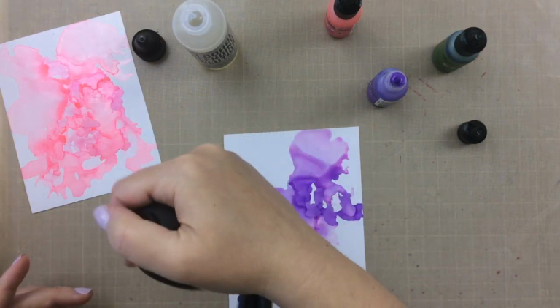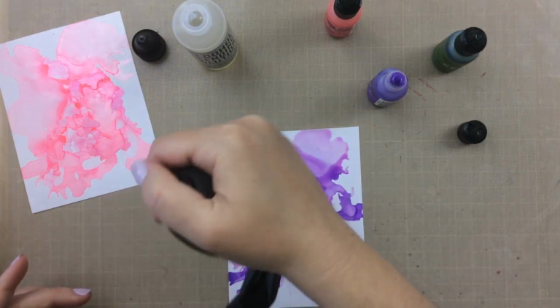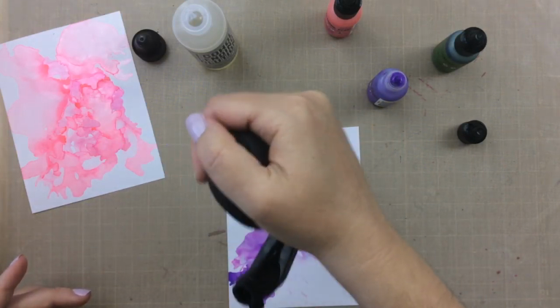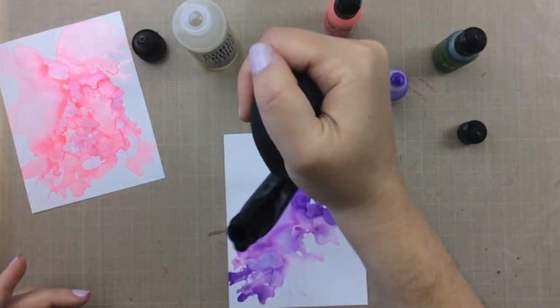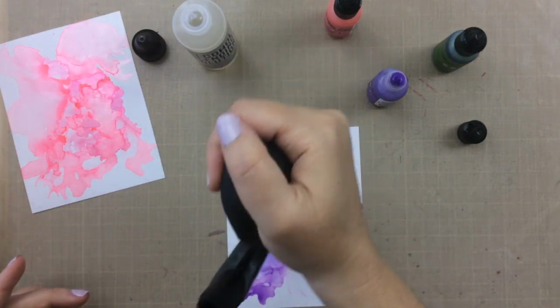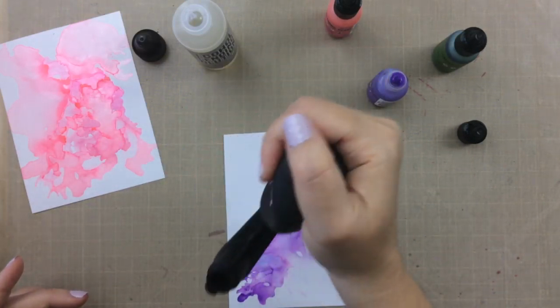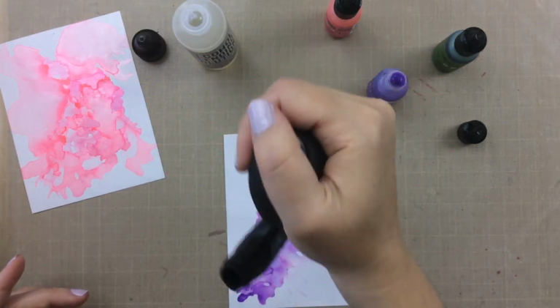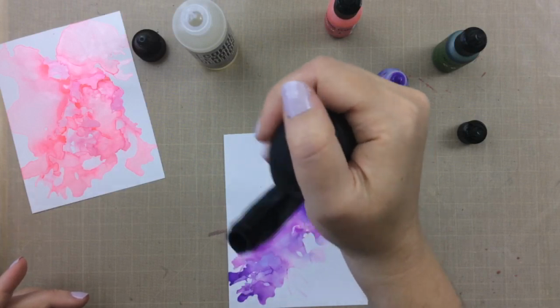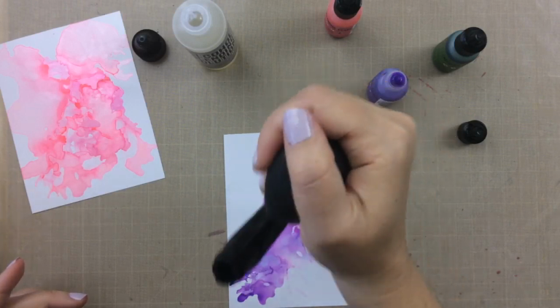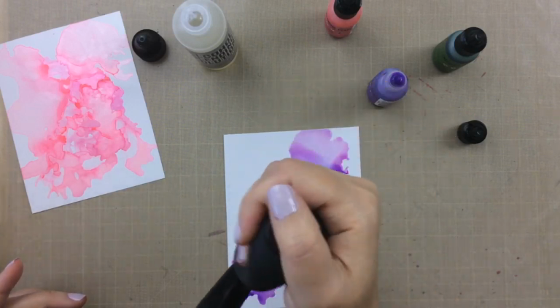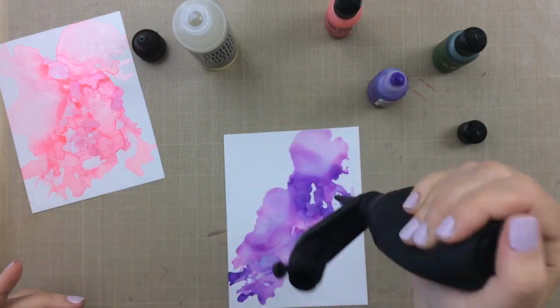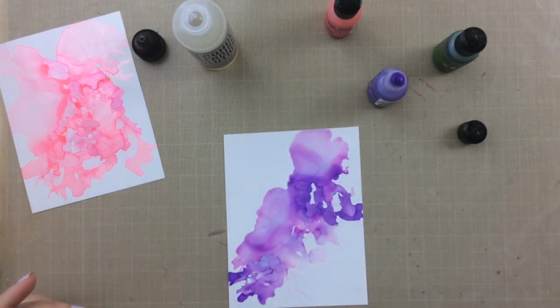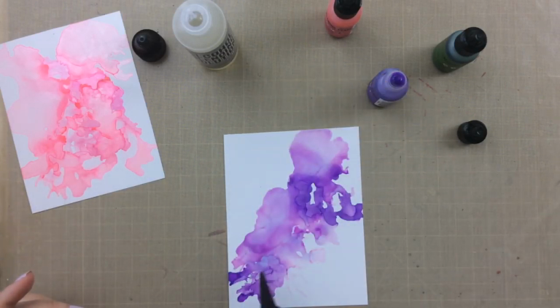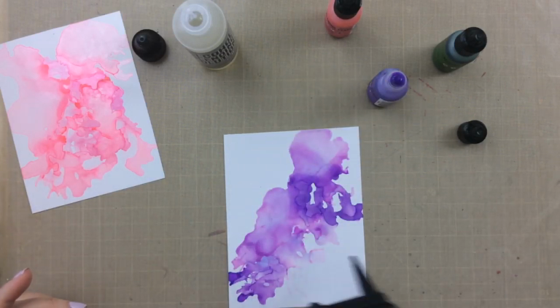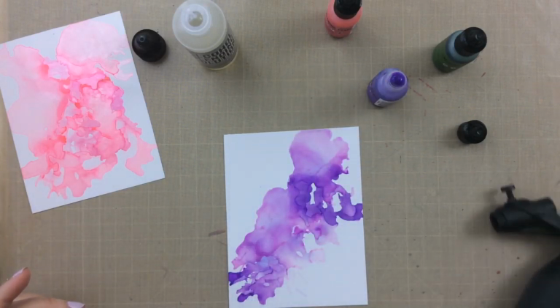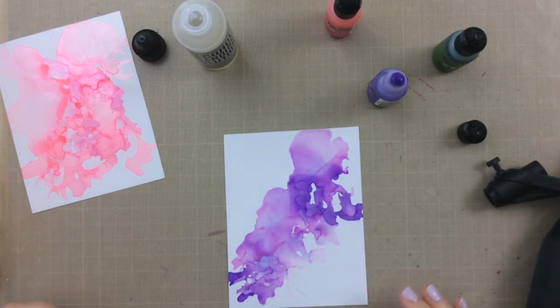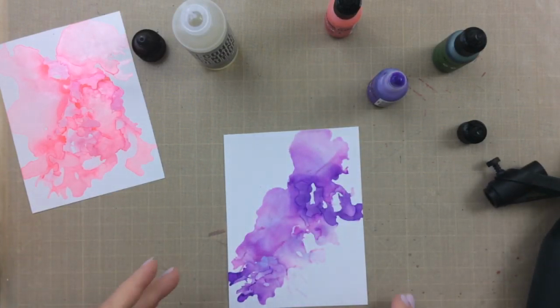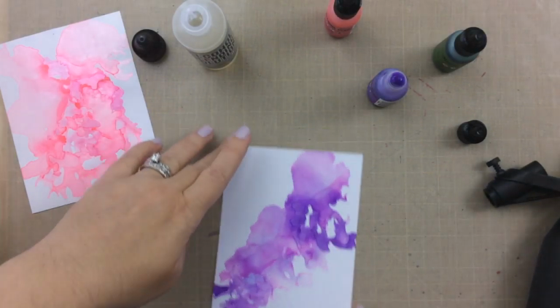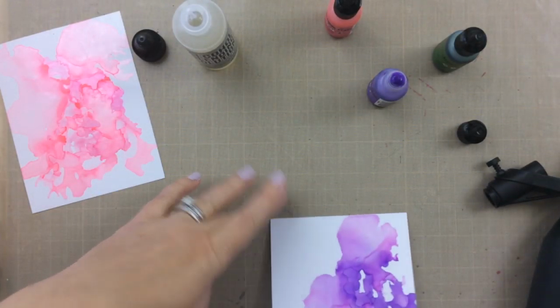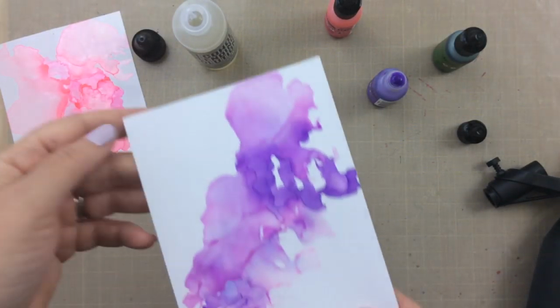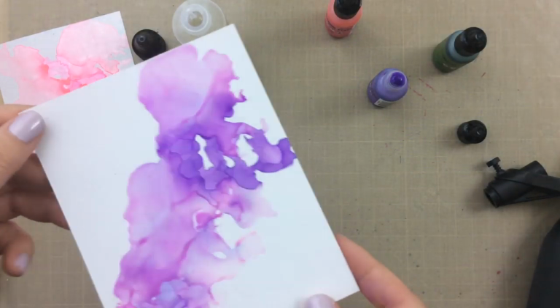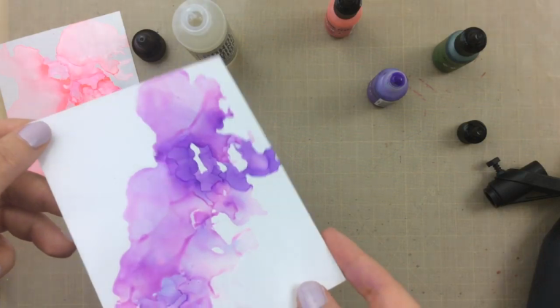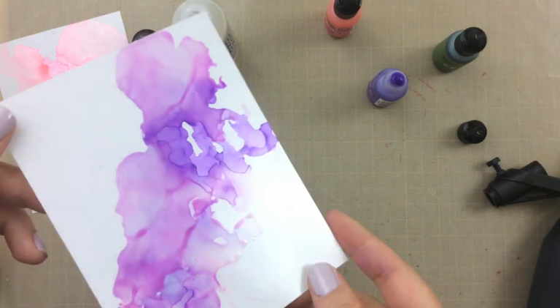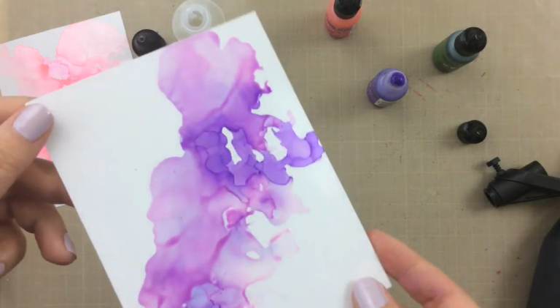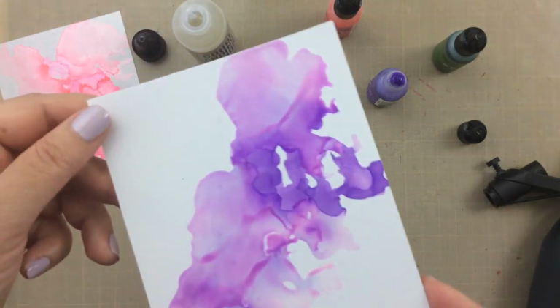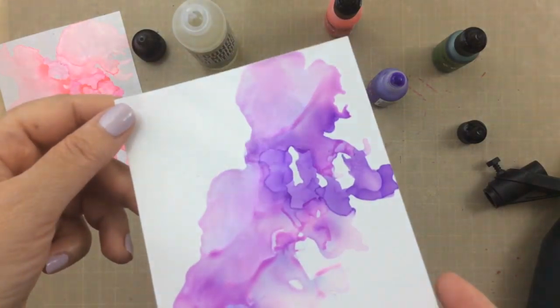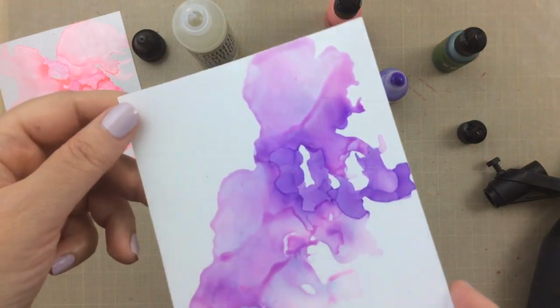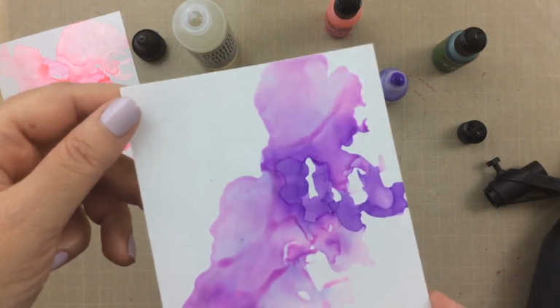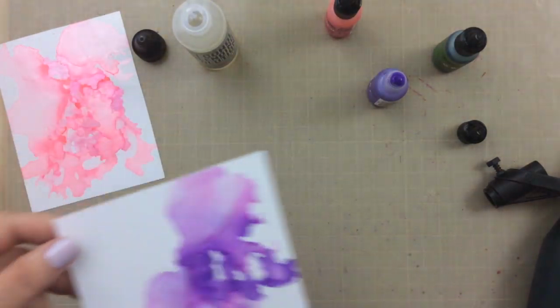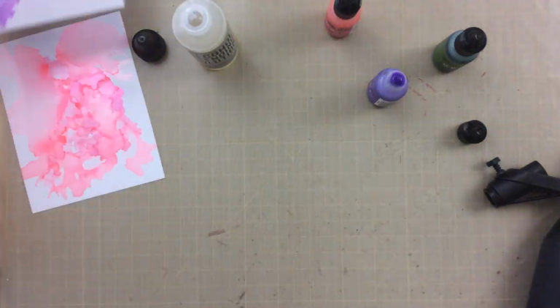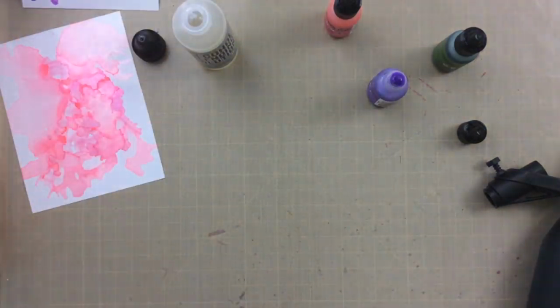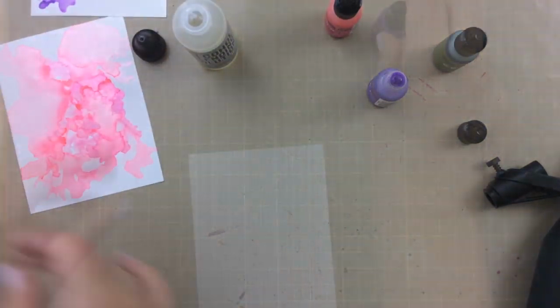So here I just kind of went on a diagonal and you can see that there are different colors that come through. Just using this one color, there are some pinks and blues that also show through and I thought it was so pretty.